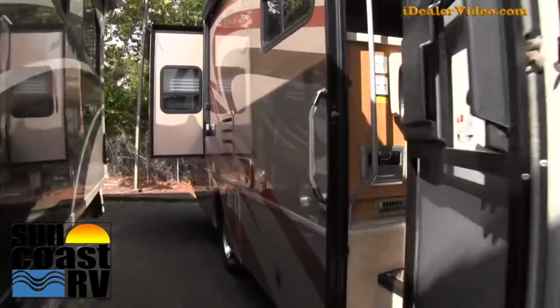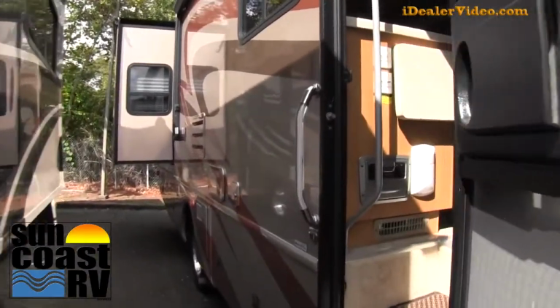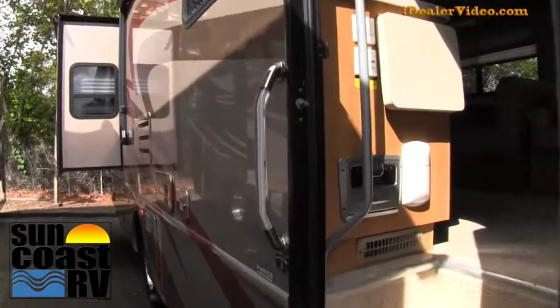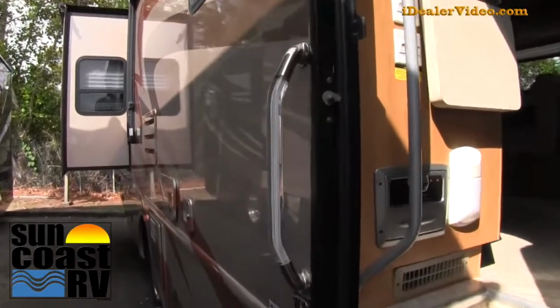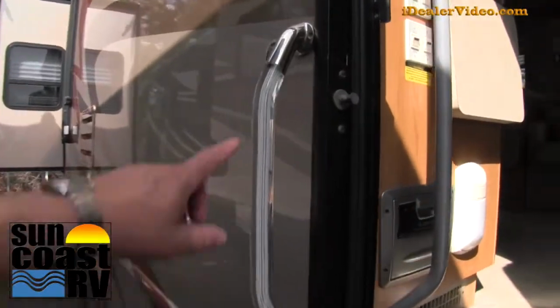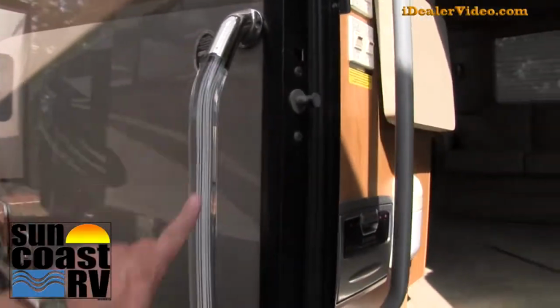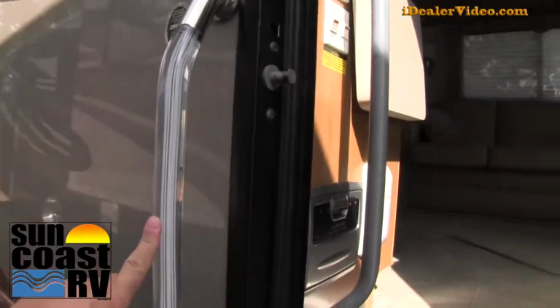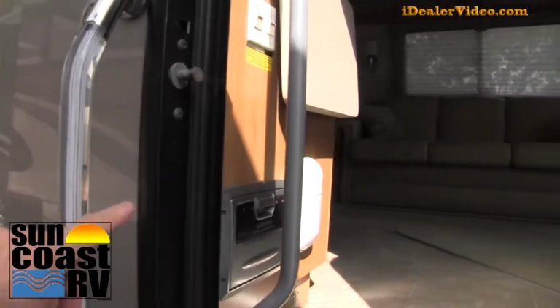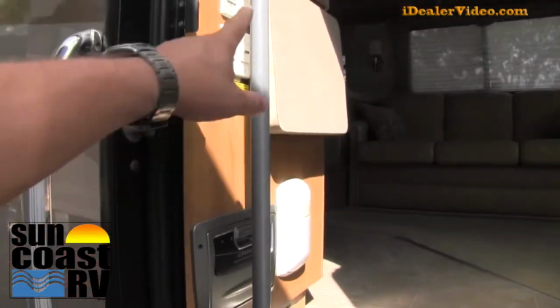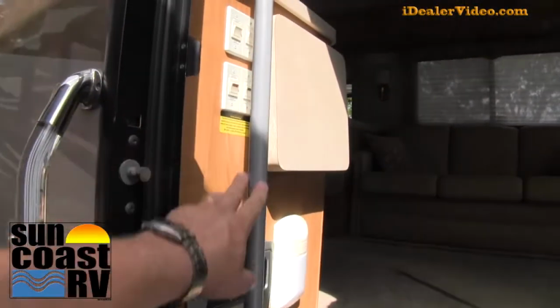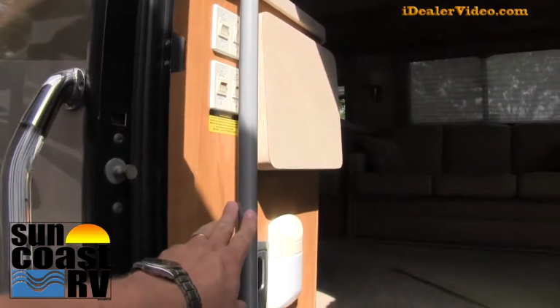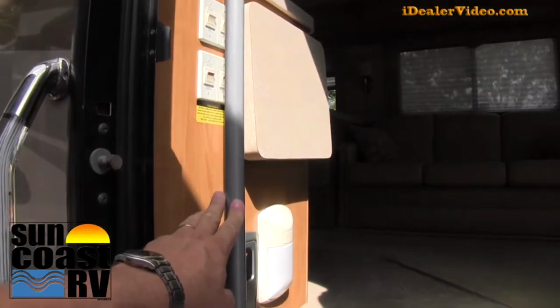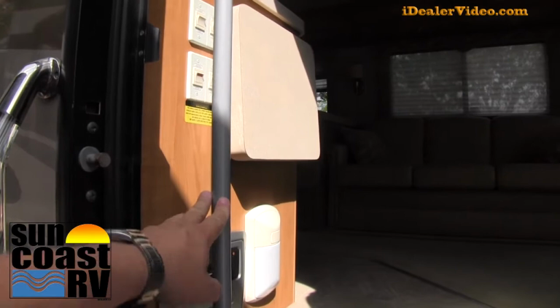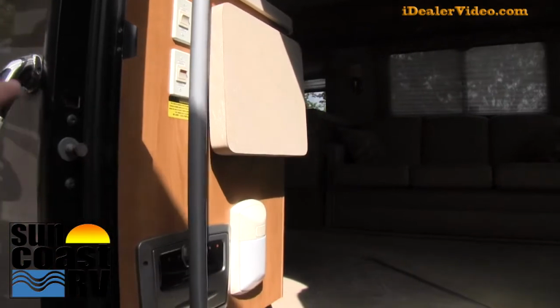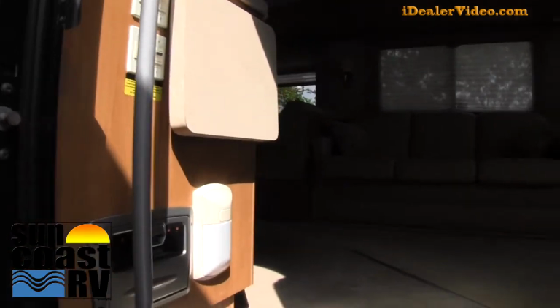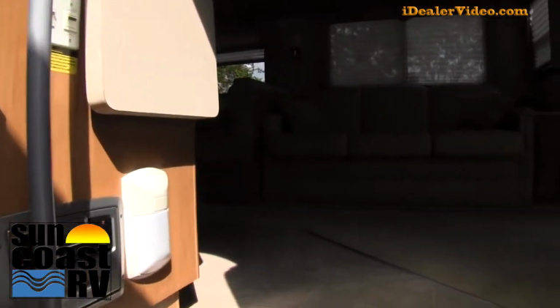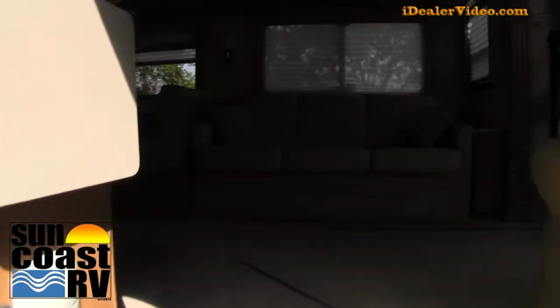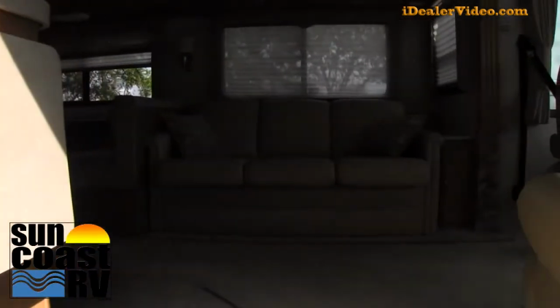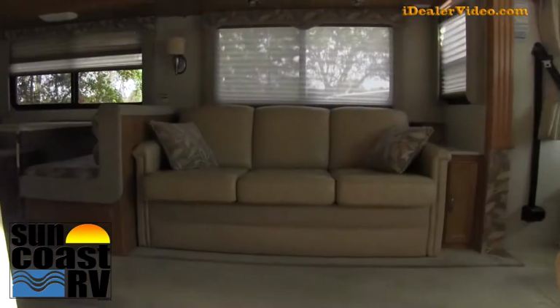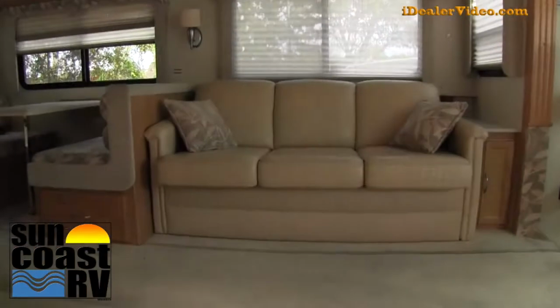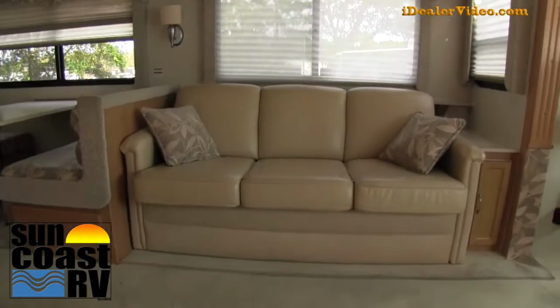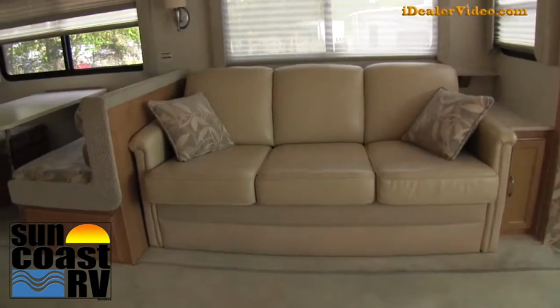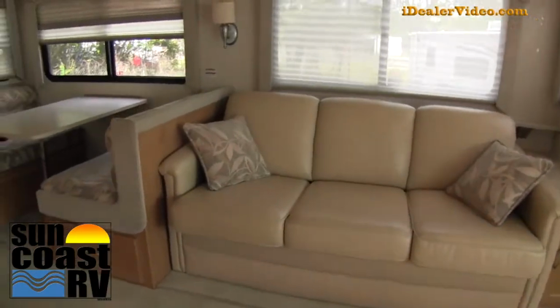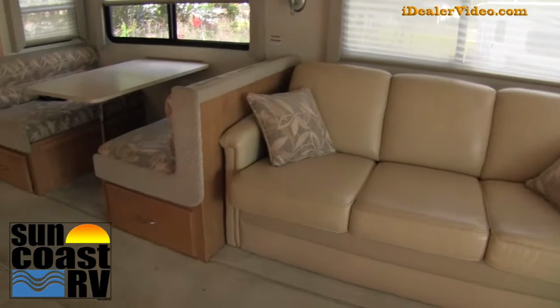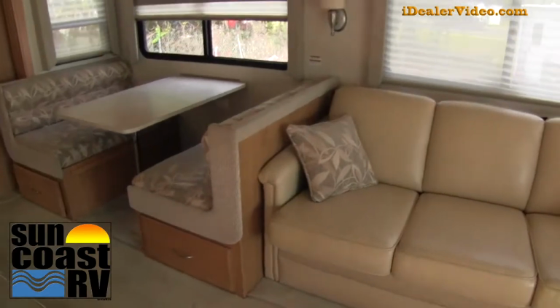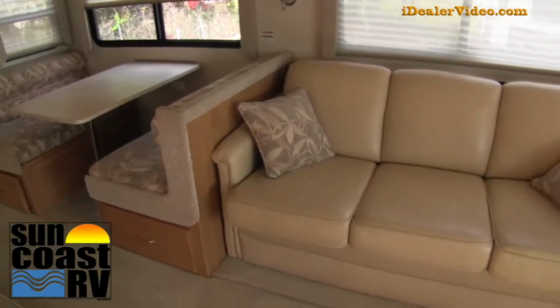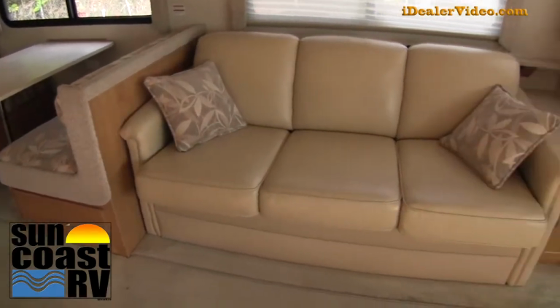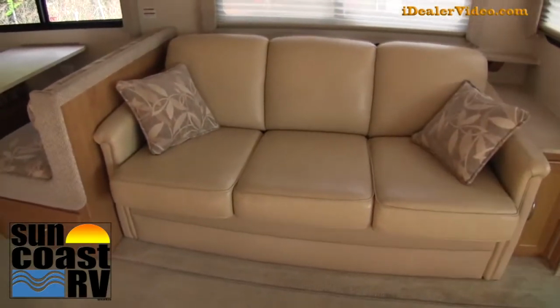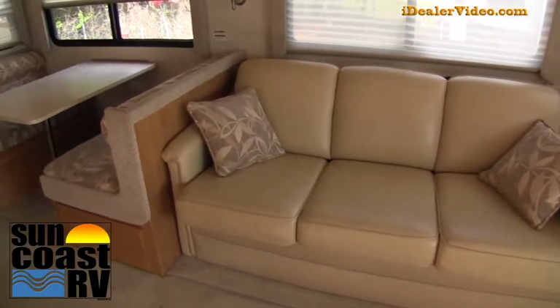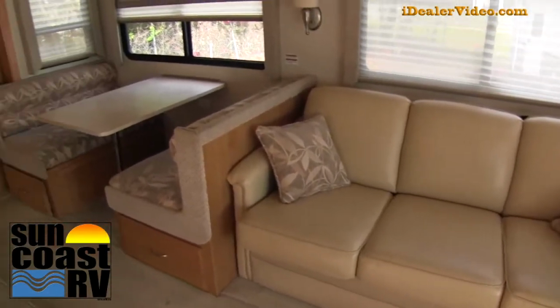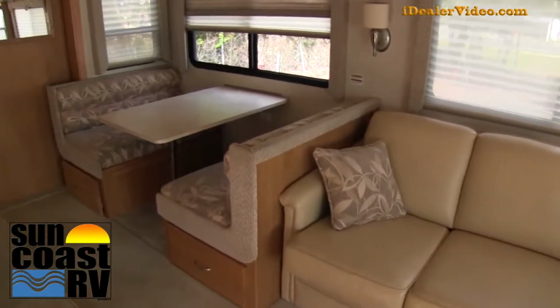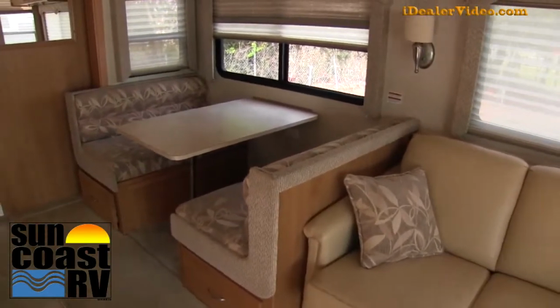When you're walking to the interior, it has this nice big grab handle. There's a second grab handle on the inside, so easy entry and exits. You come in, you can see there's a nice hide-a-bed sofa and a booth dinette right beside it.